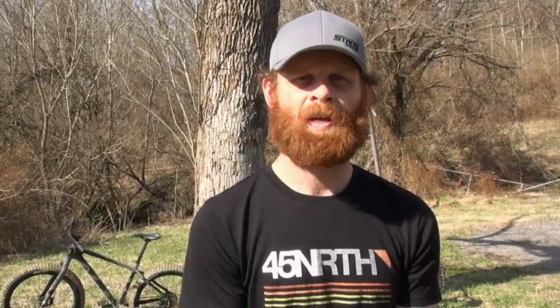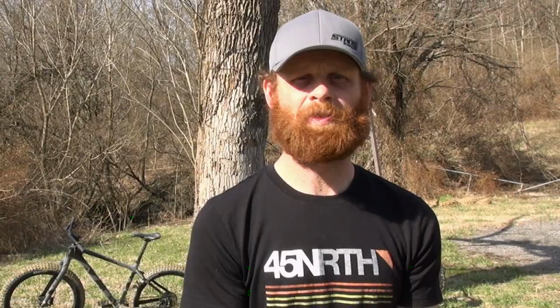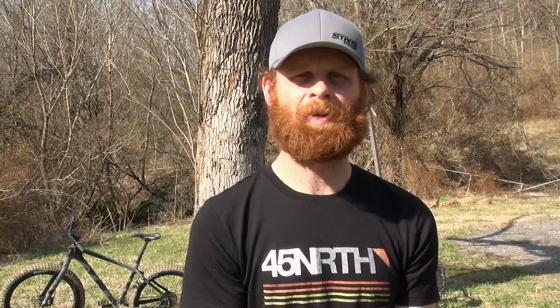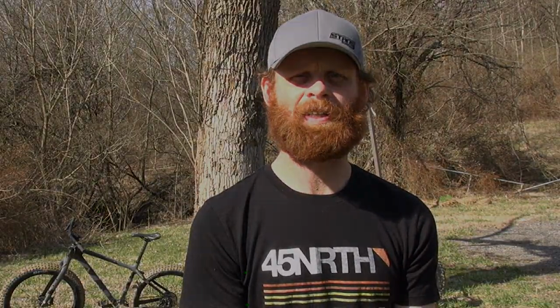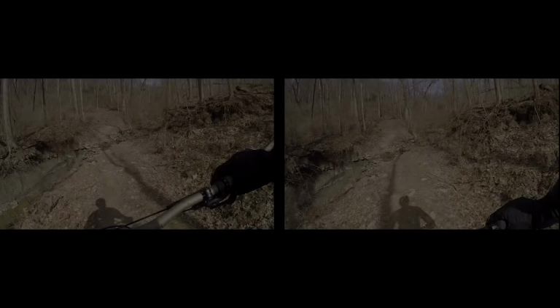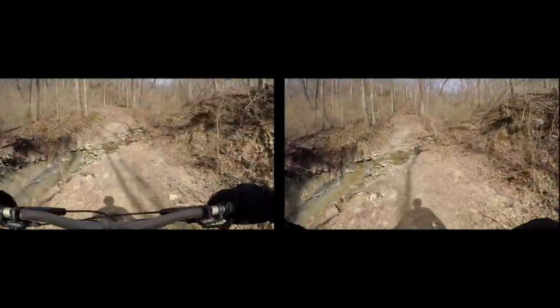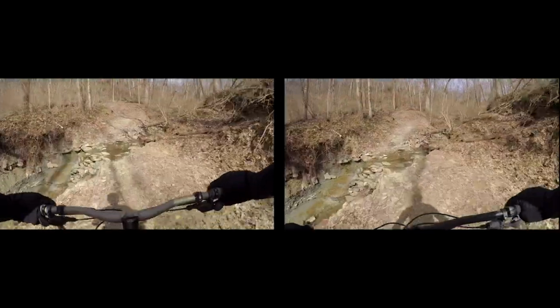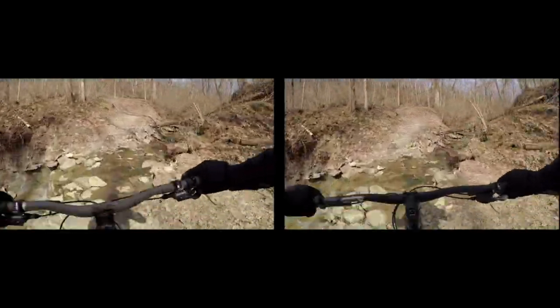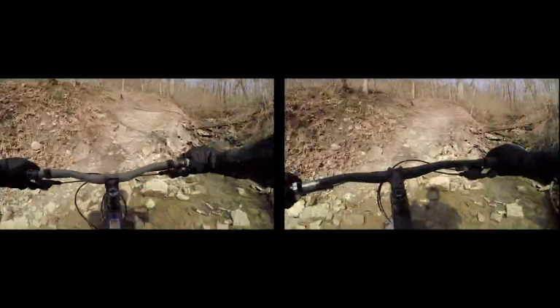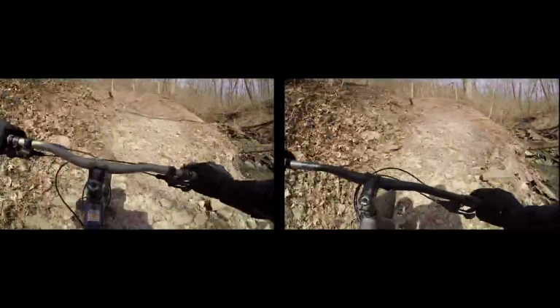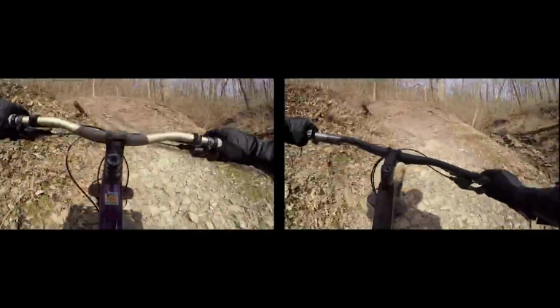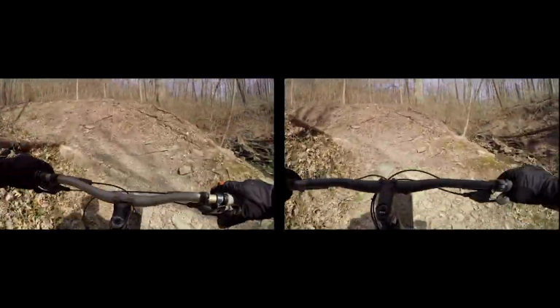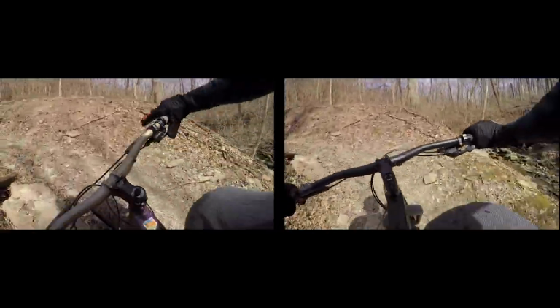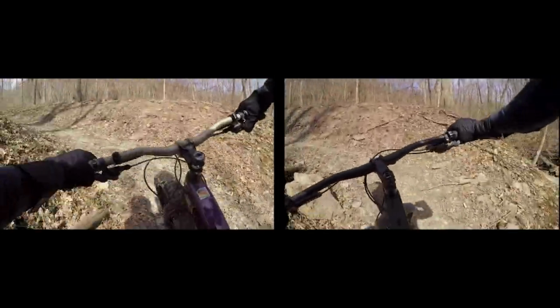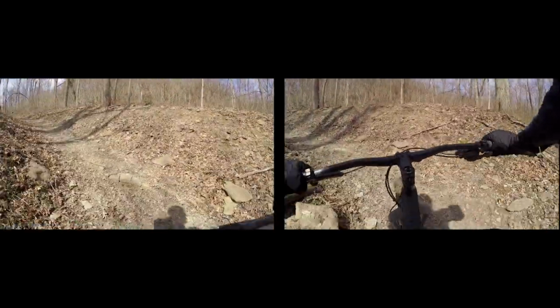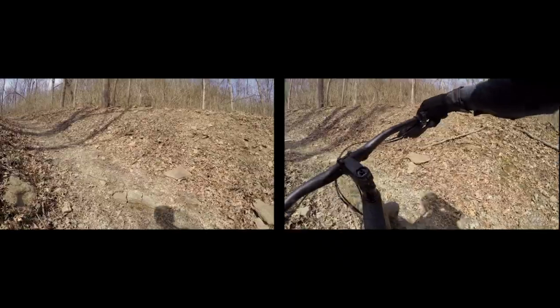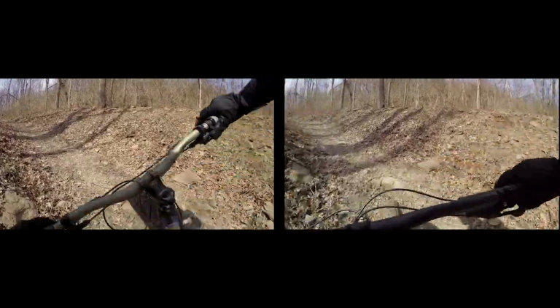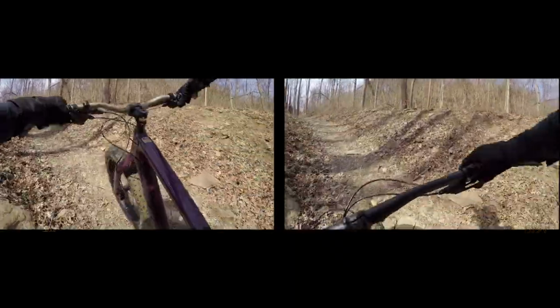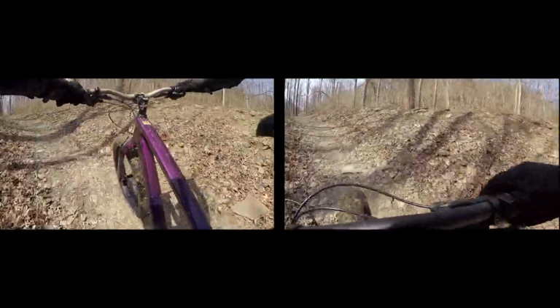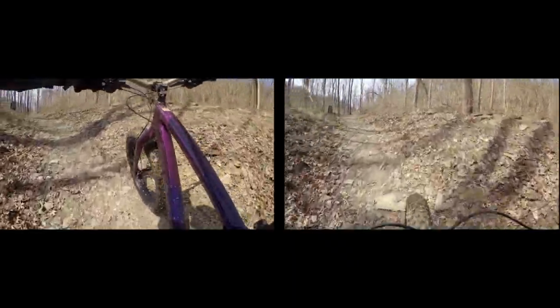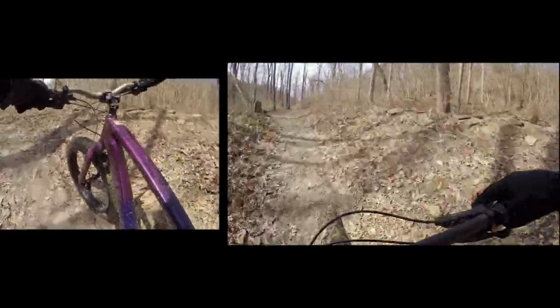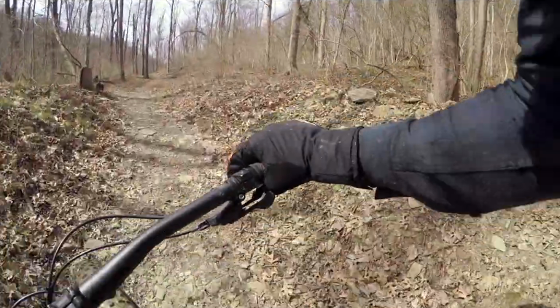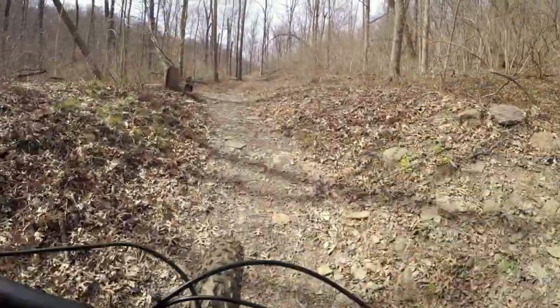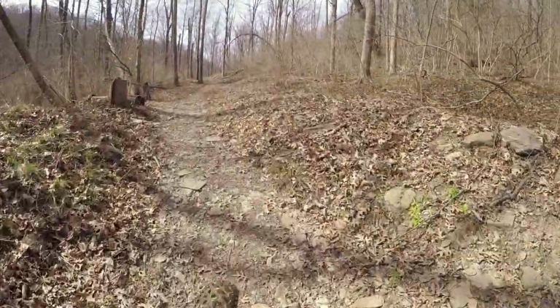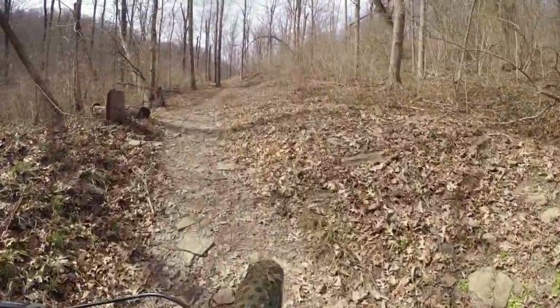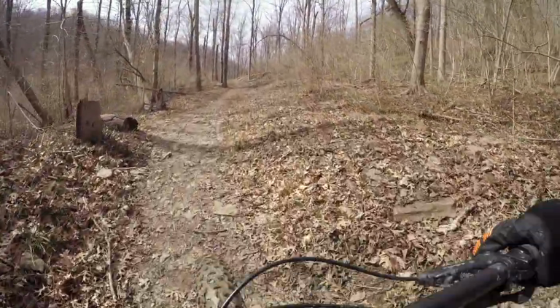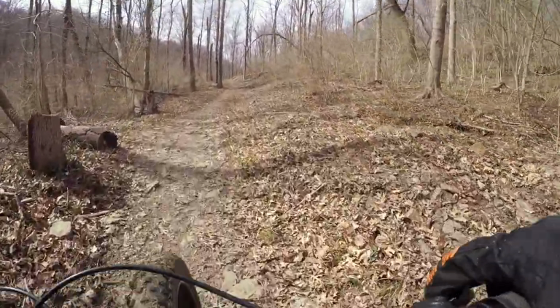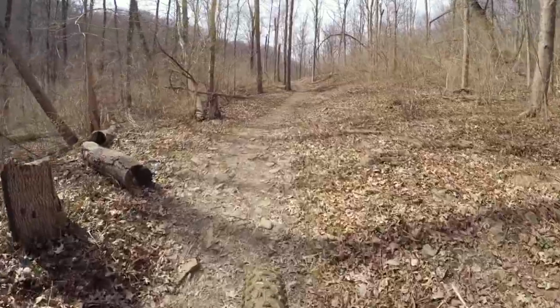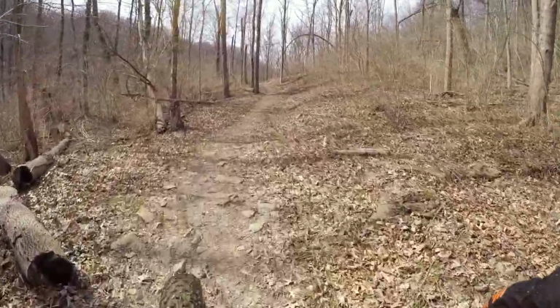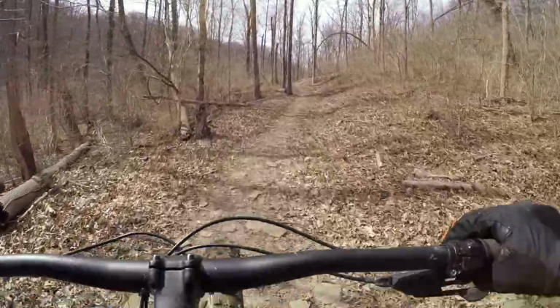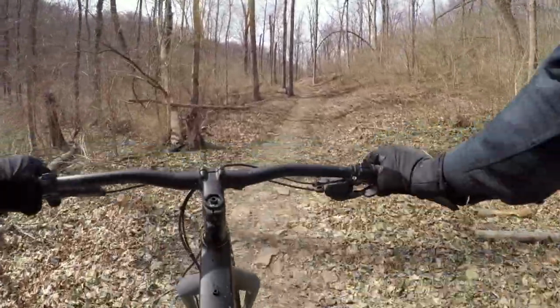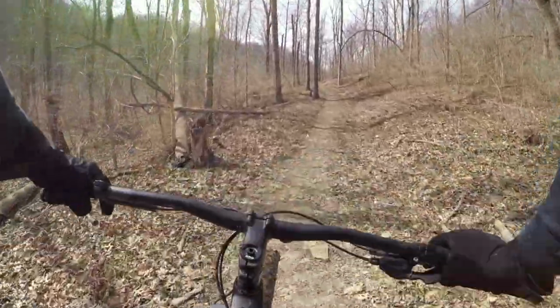In terms of climbing ability, the 2019 Bear Grease came out on top. The 27.5-inch tires gave a bigger contact patch and more traction when climbing, and the wider bars were able to give more leverage to get up the steeper parts of the hill.